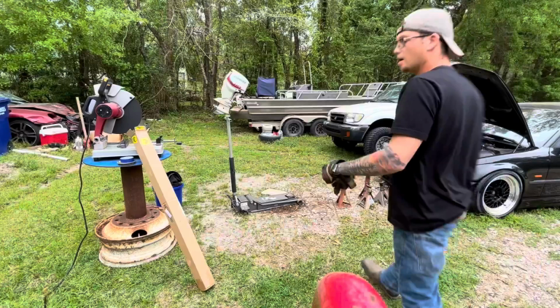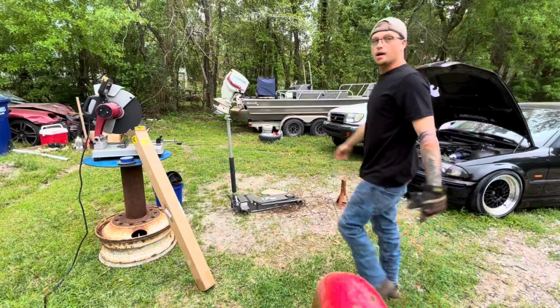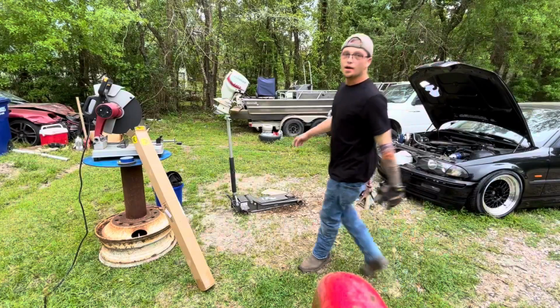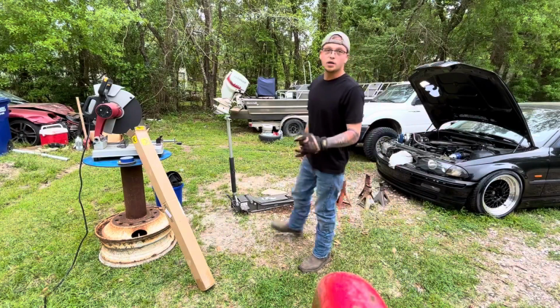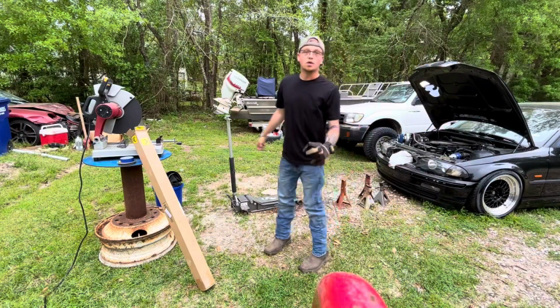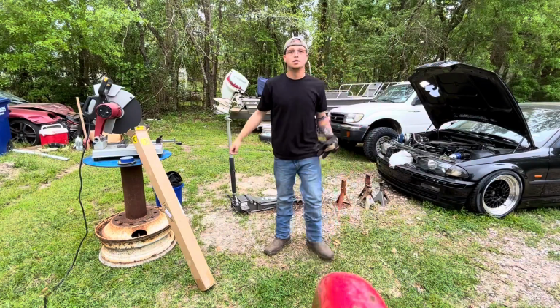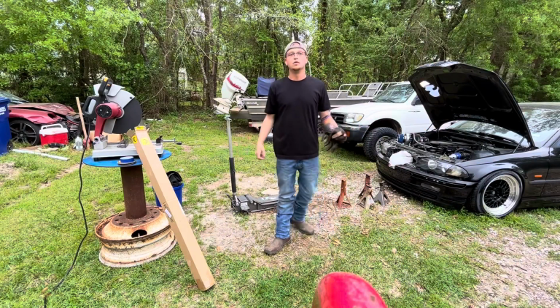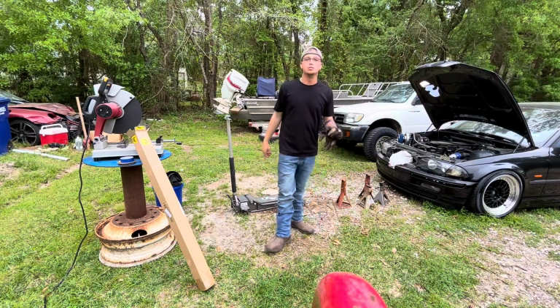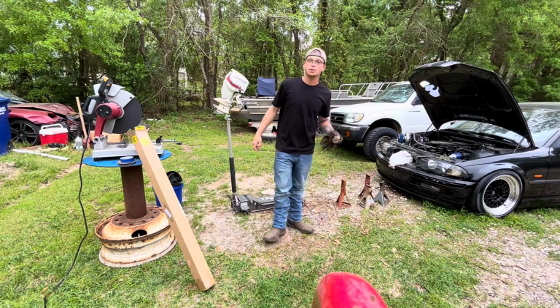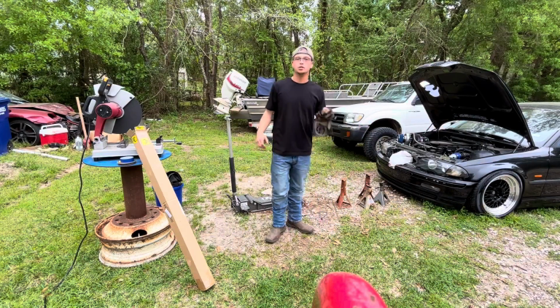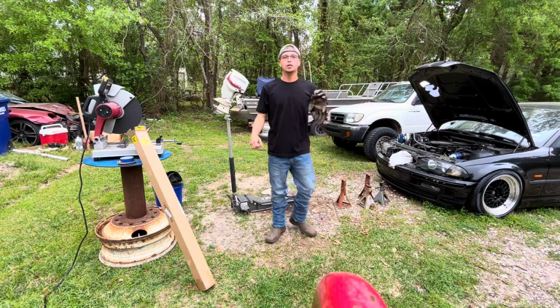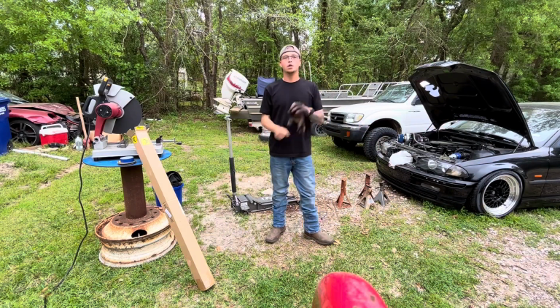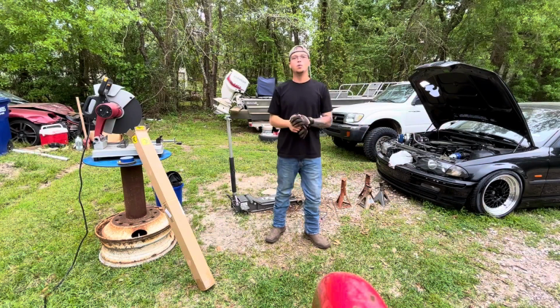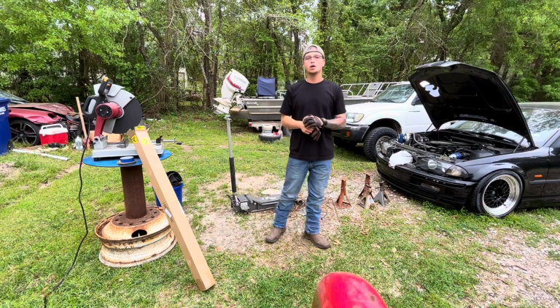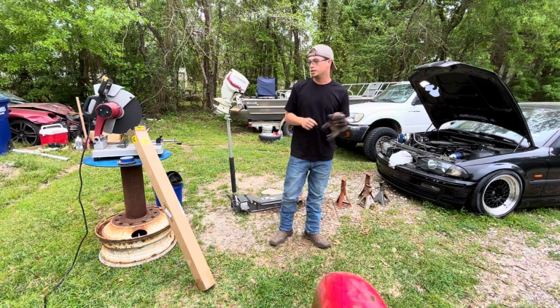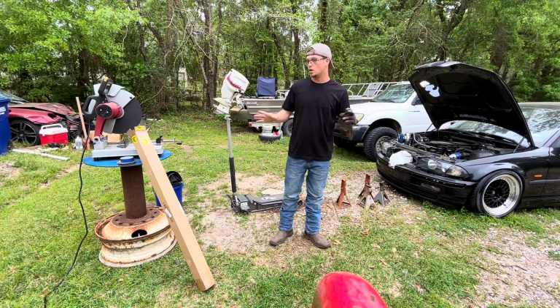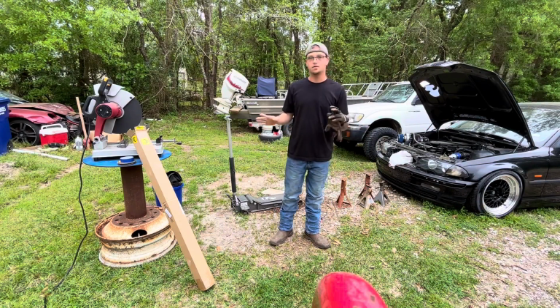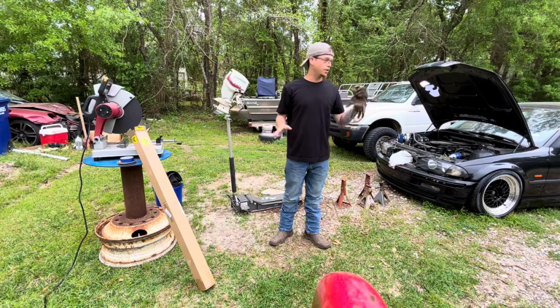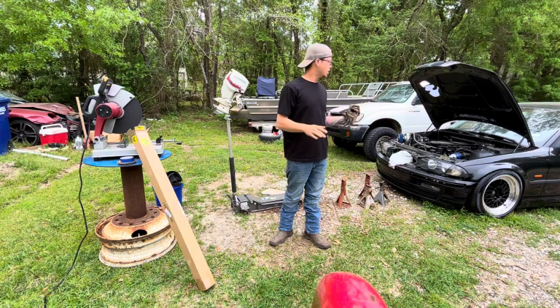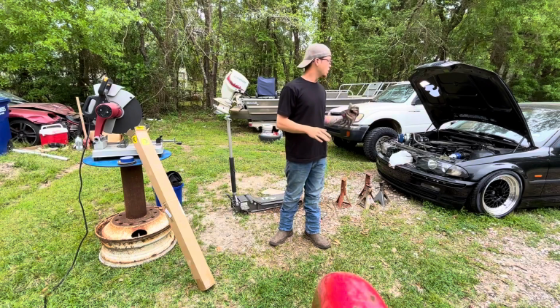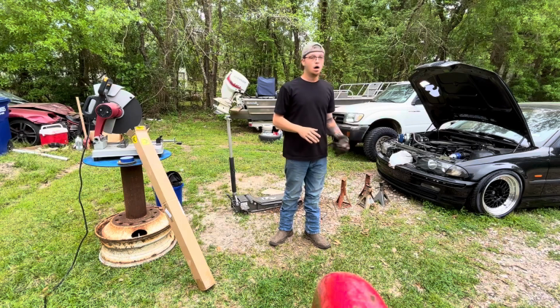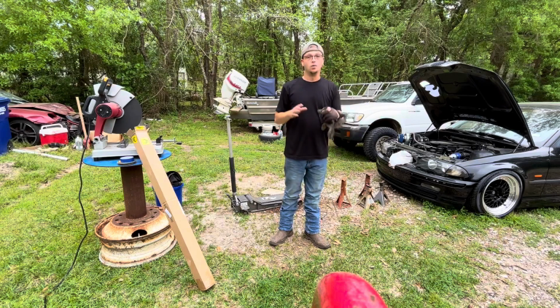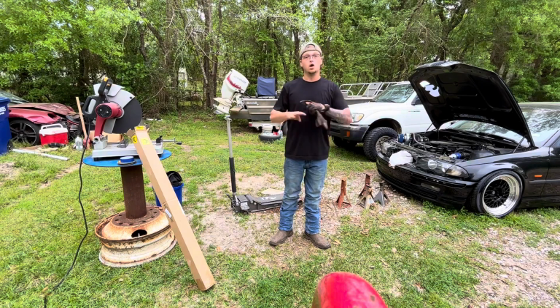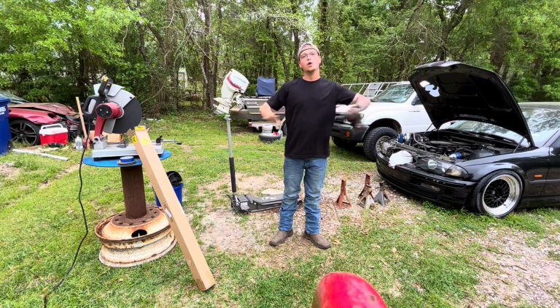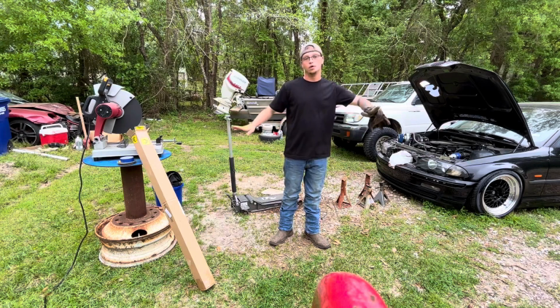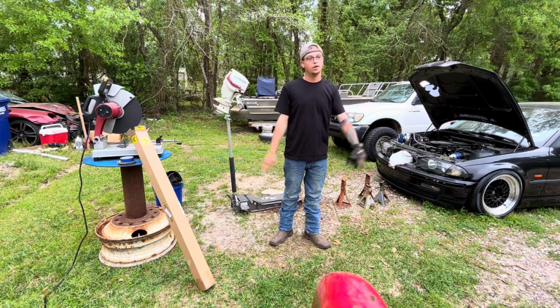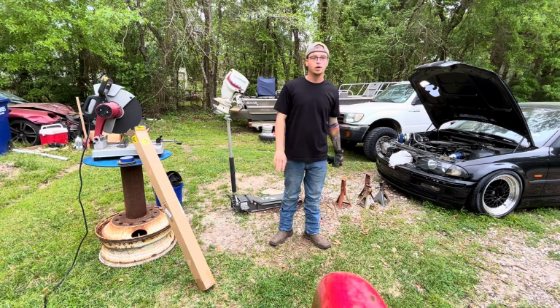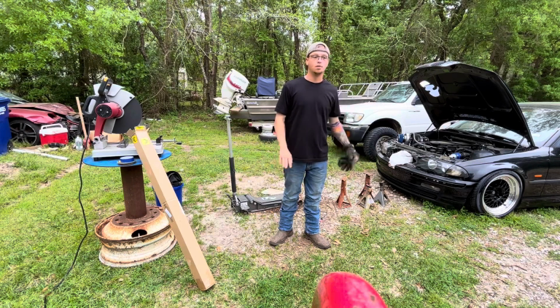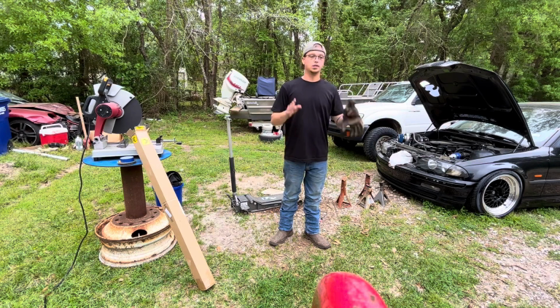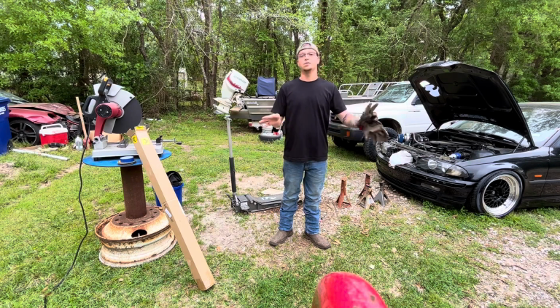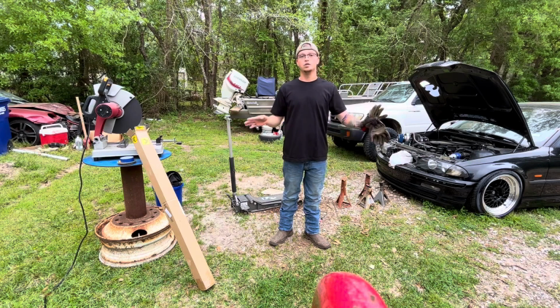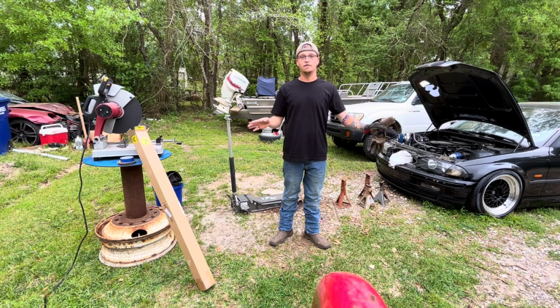Hey everybody, welcome back to Drift and Dreams Fabrication. Today we're going to be working on the exhaust for the BMW. We're starting over, redoing it all, because the last one was just a fail.